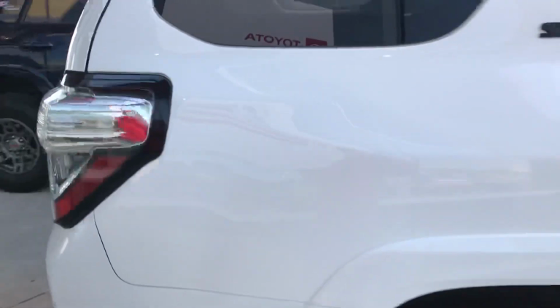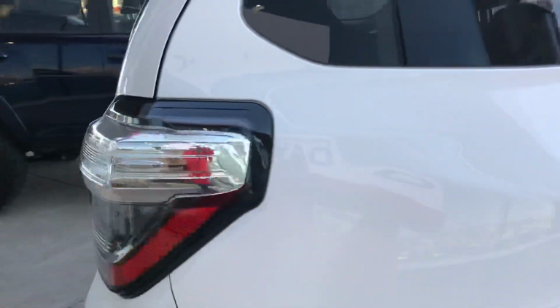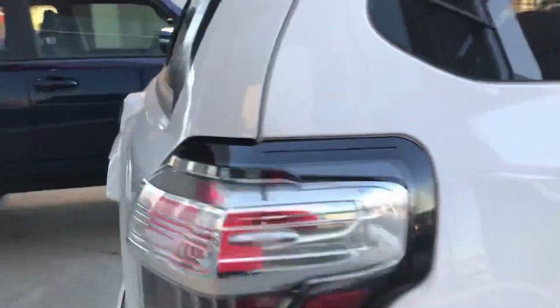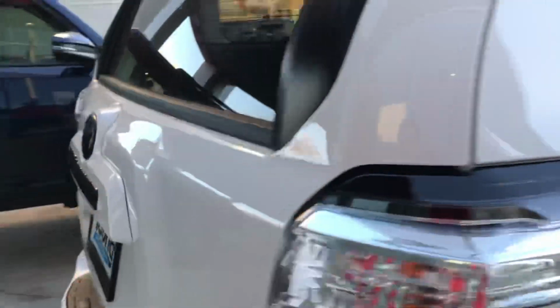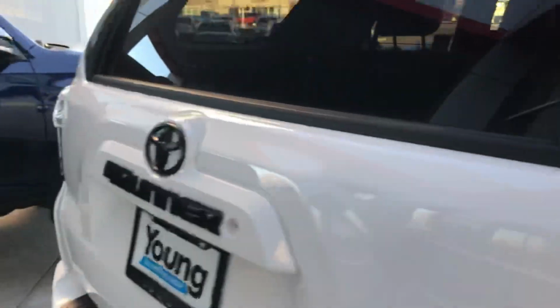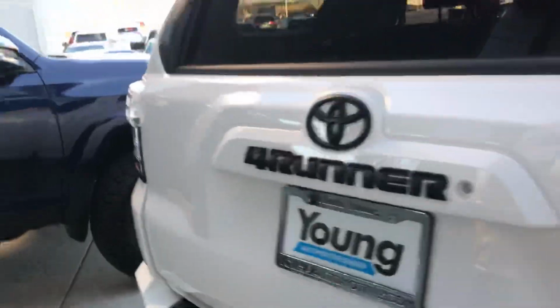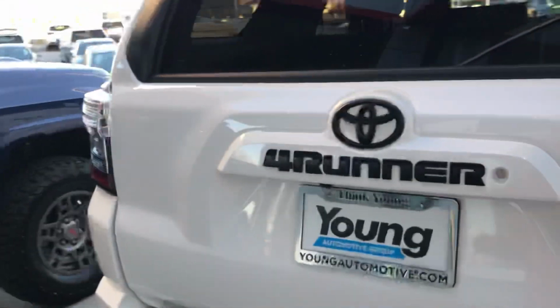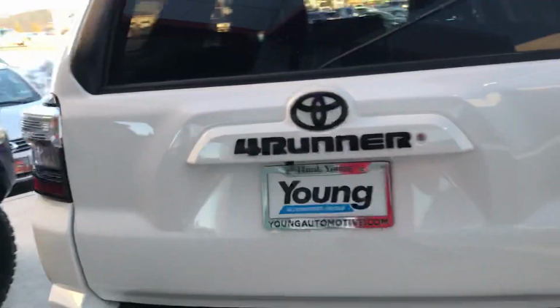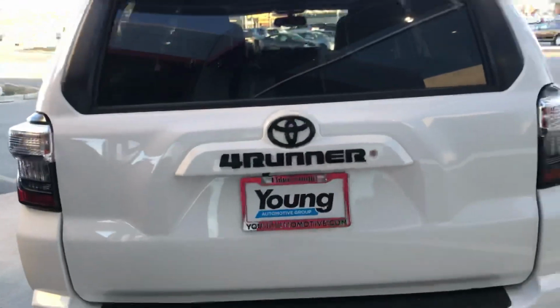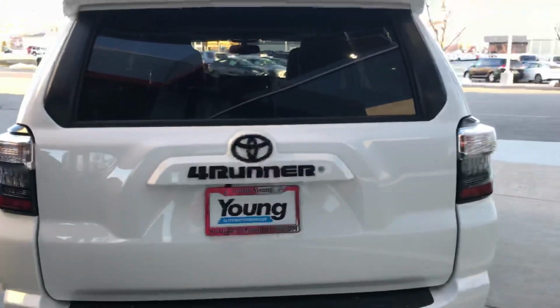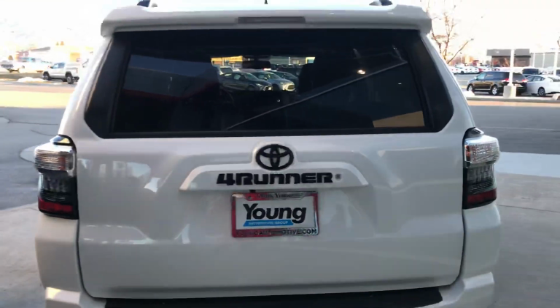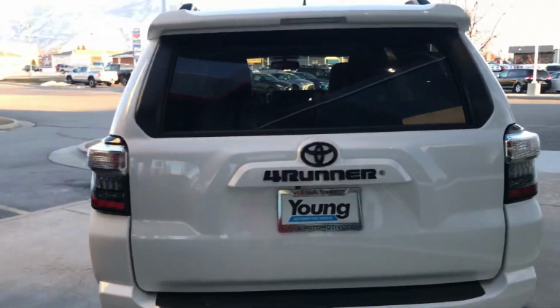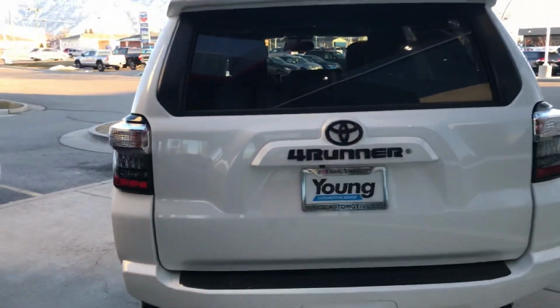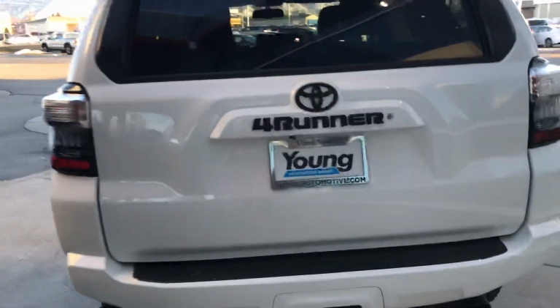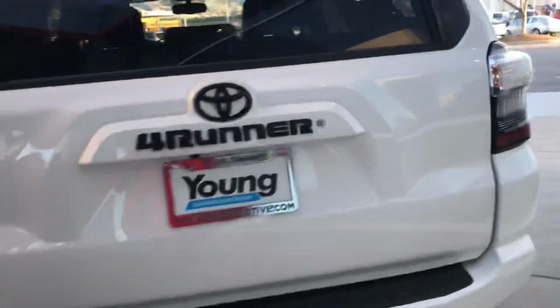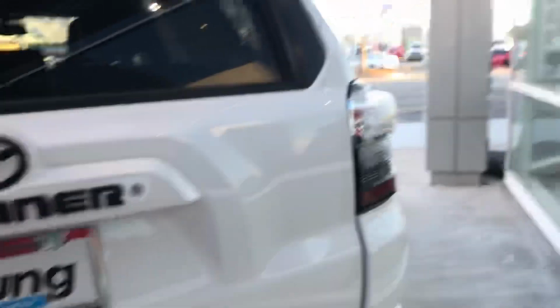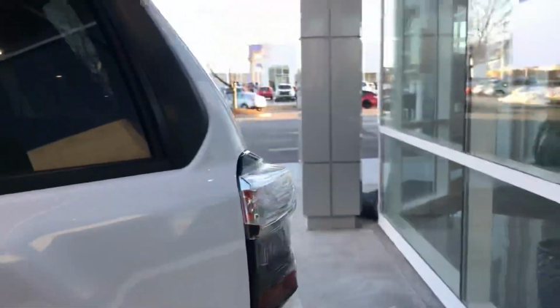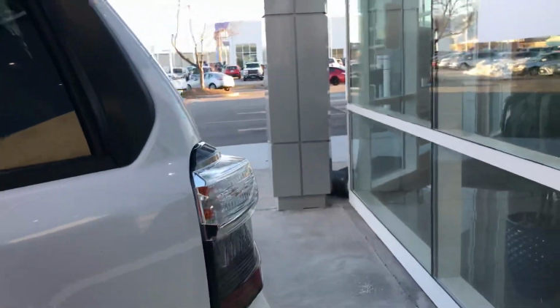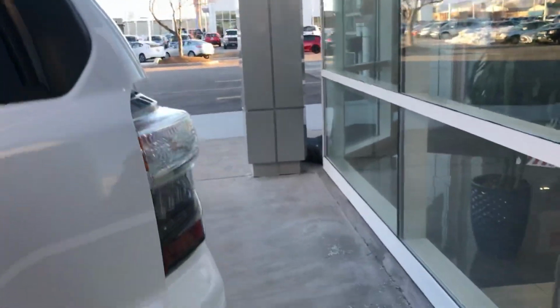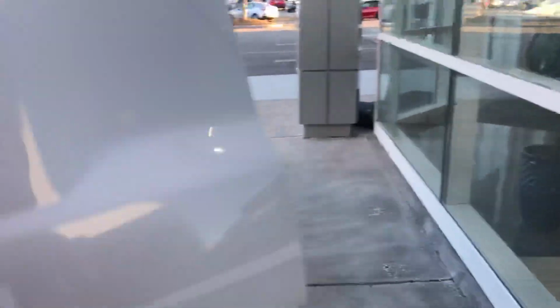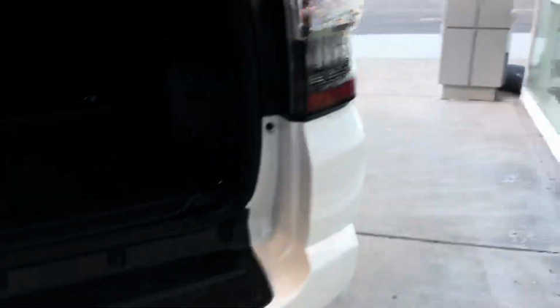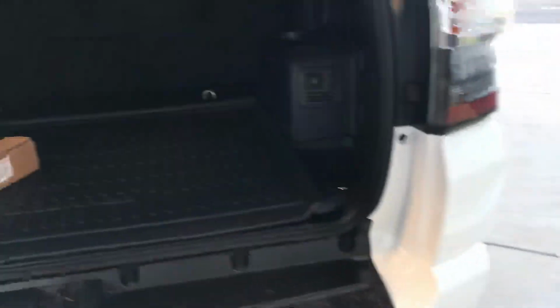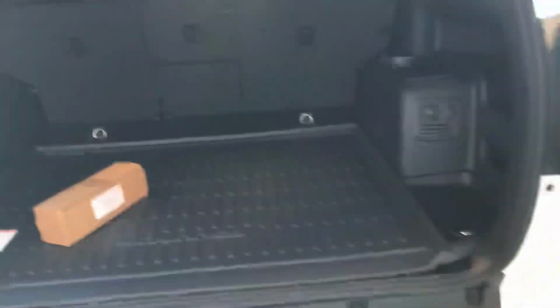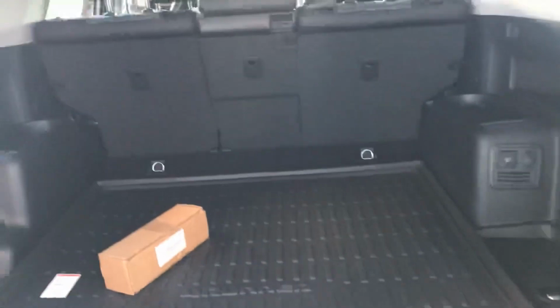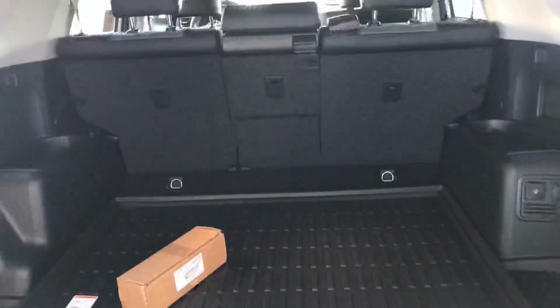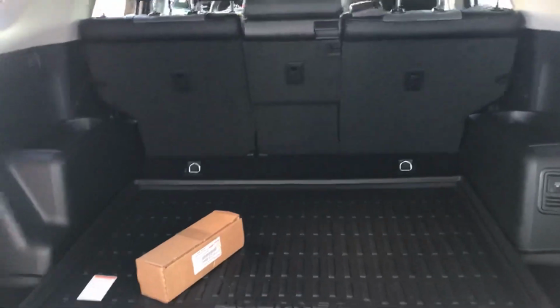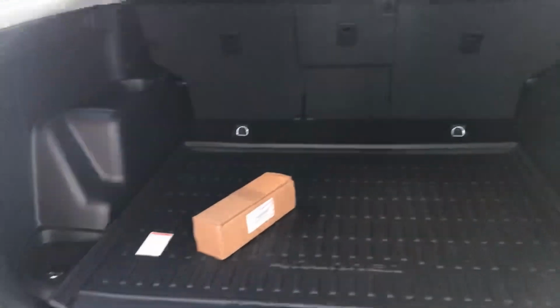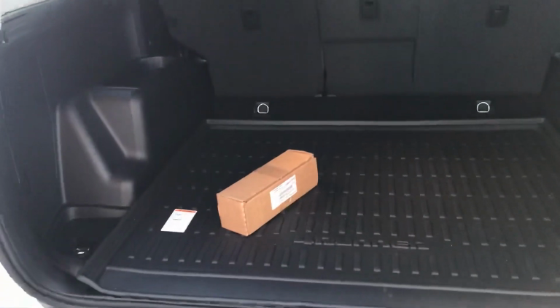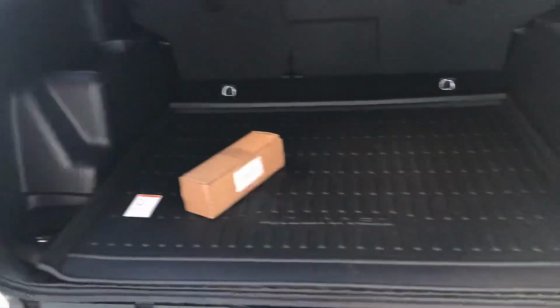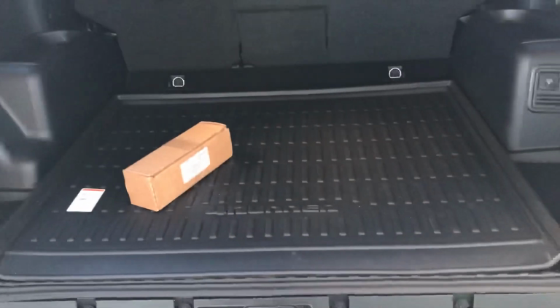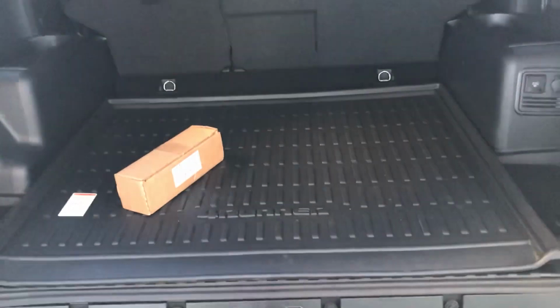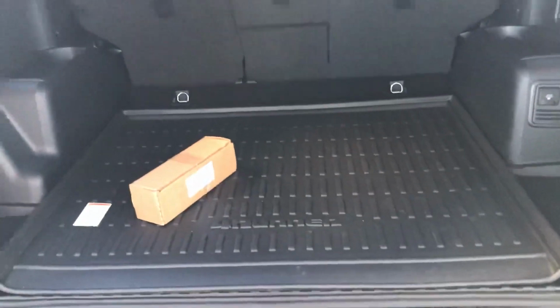This is the SR5 Premium as well, so you're gonna have leather seats. I'll open up the back for you — you will have the all-weather floor mats as well.